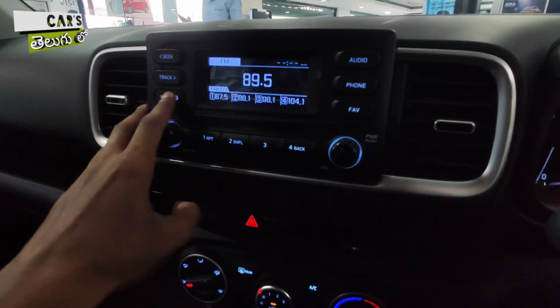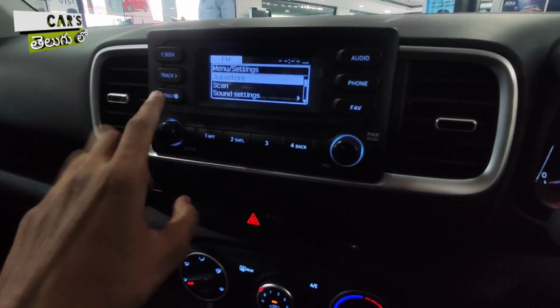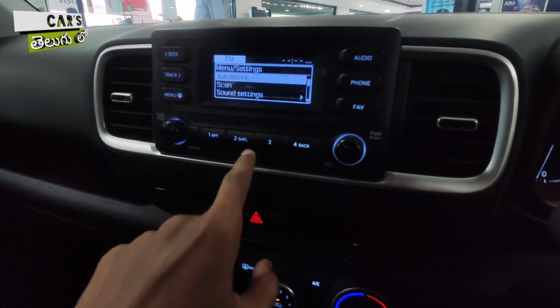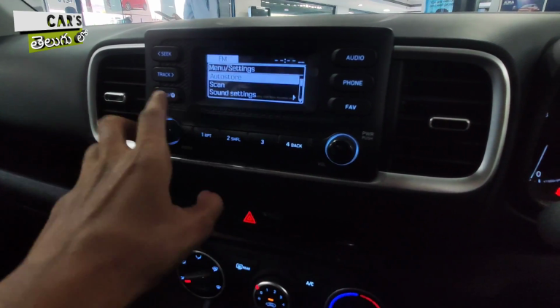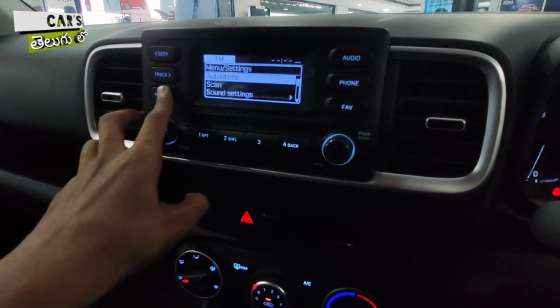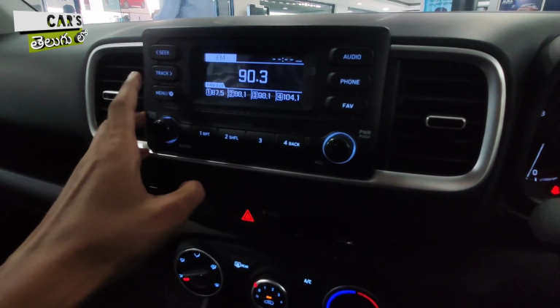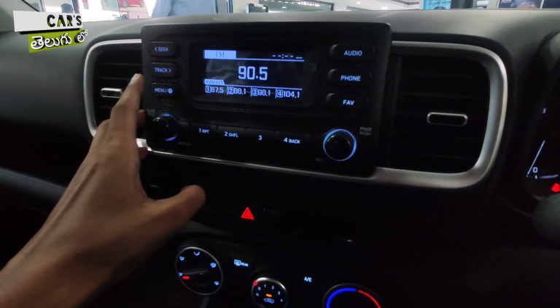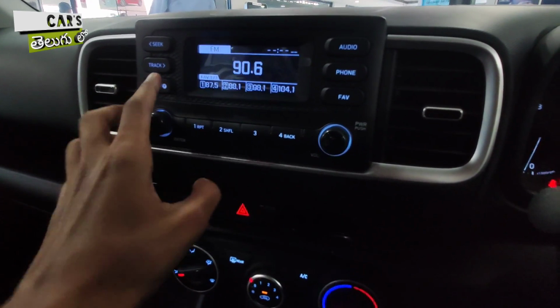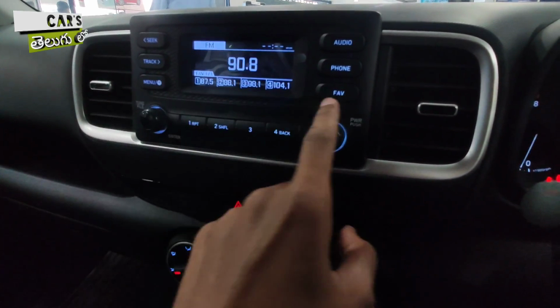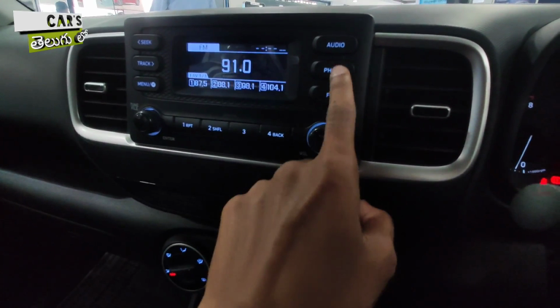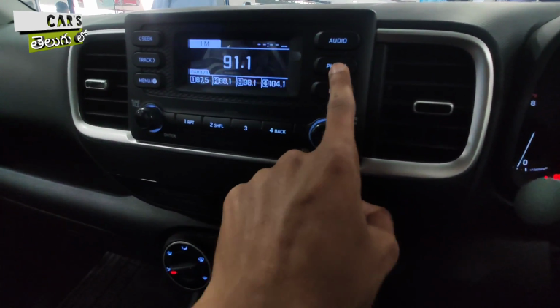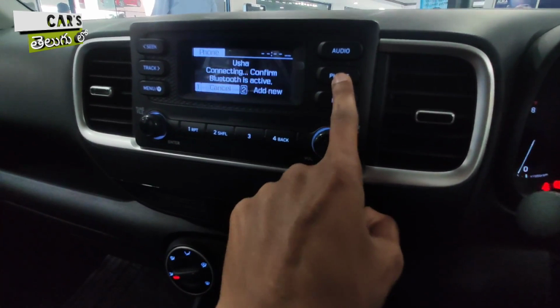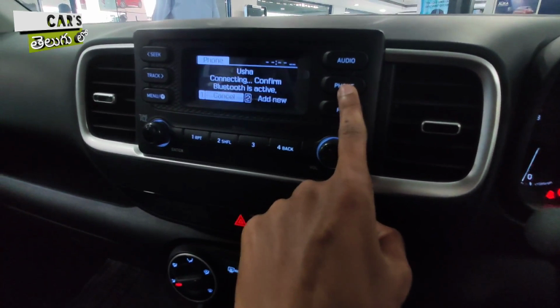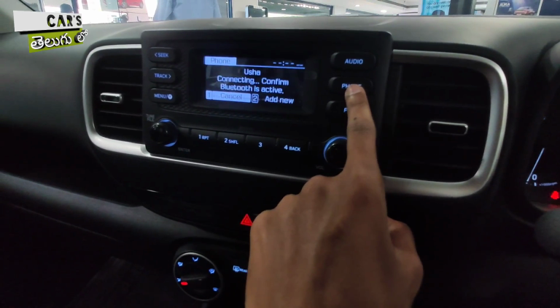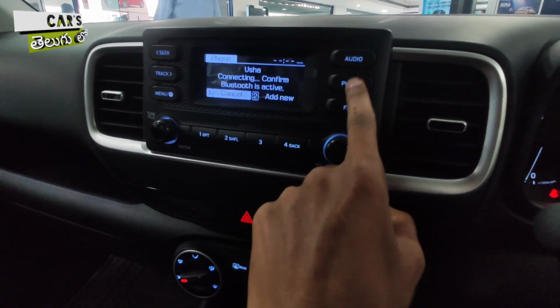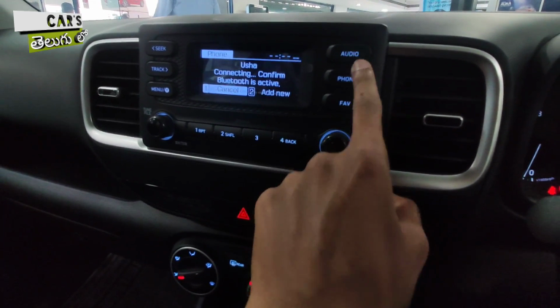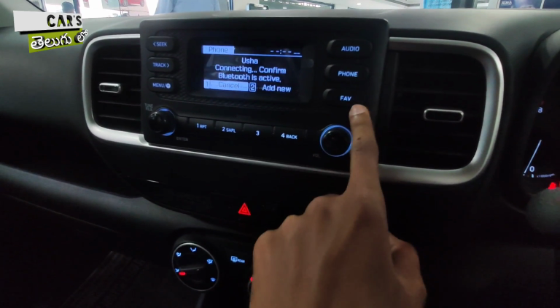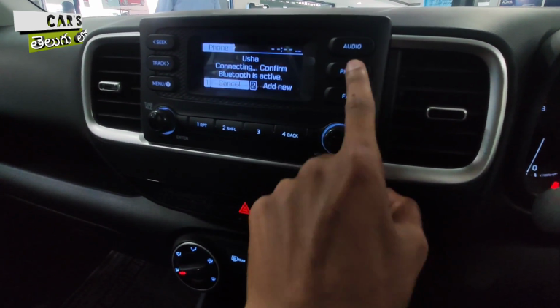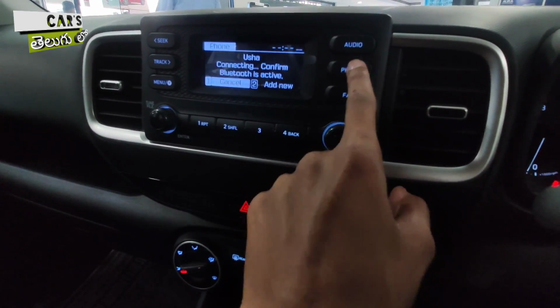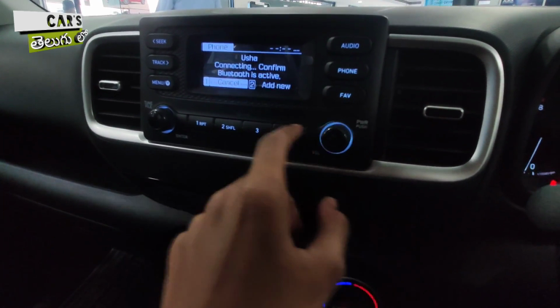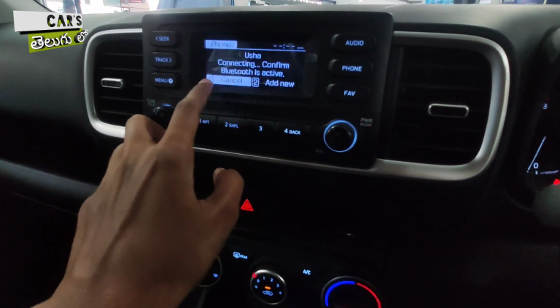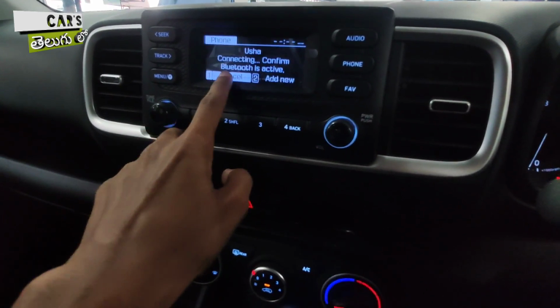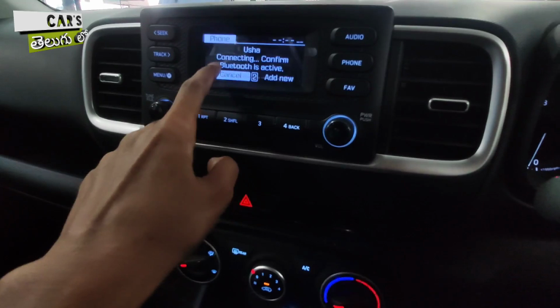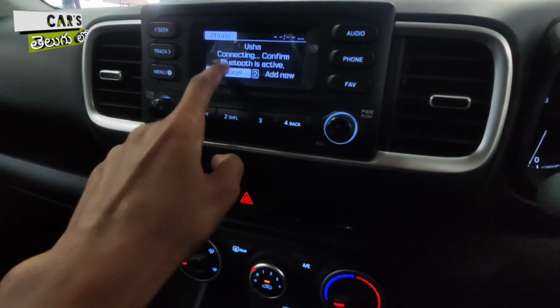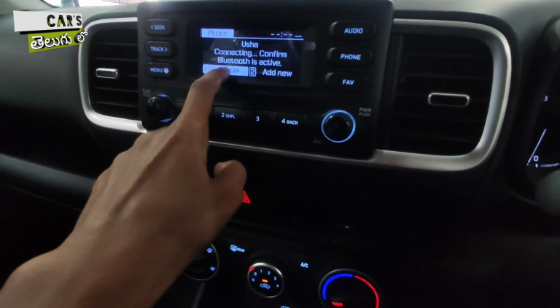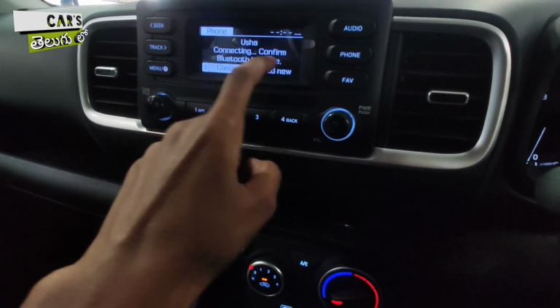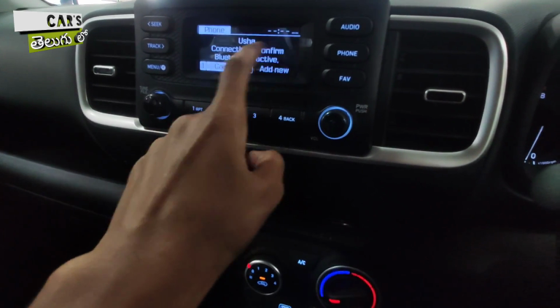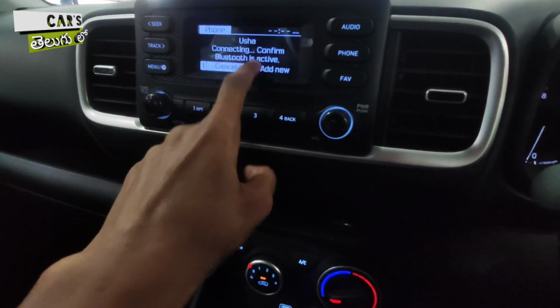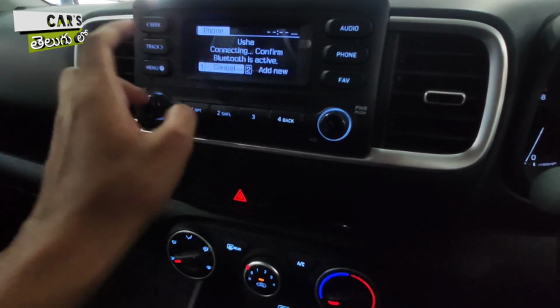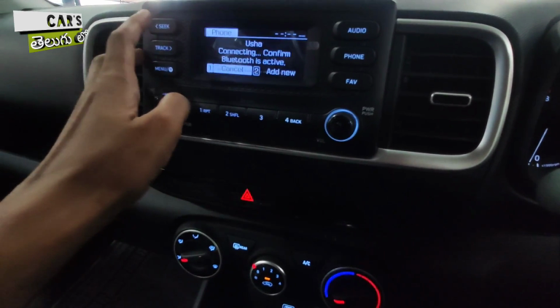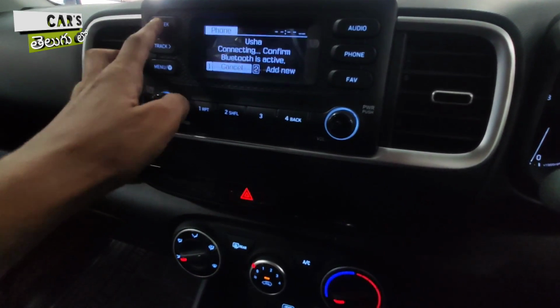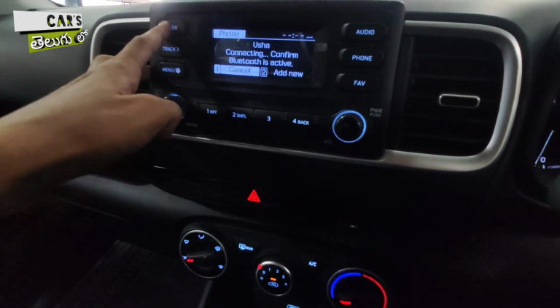Suzuki Vitara, Ford EcoSport, Mahindra XUV 300, and some other vehicles are doing direct competition with the Hyundai Venue in this segment.